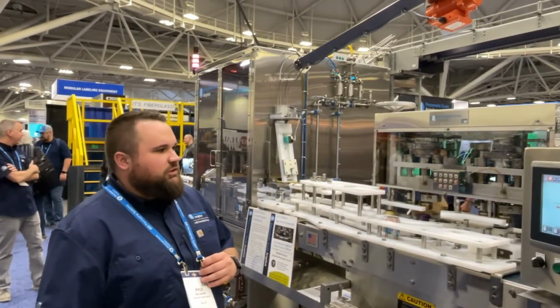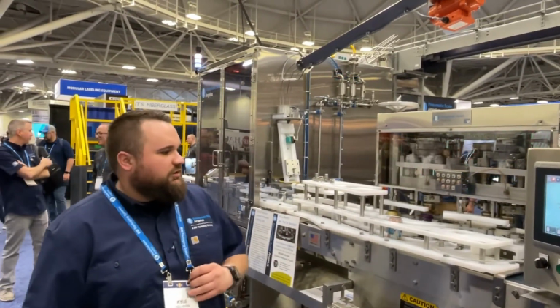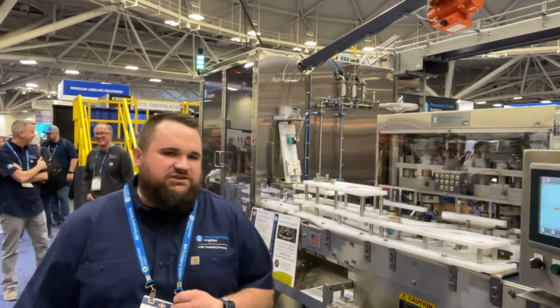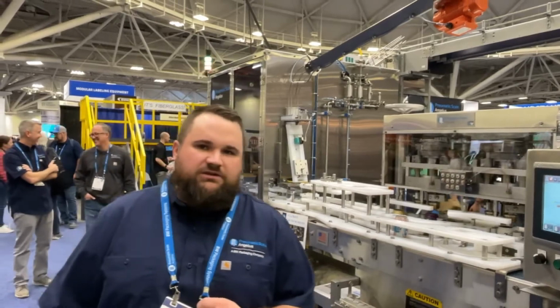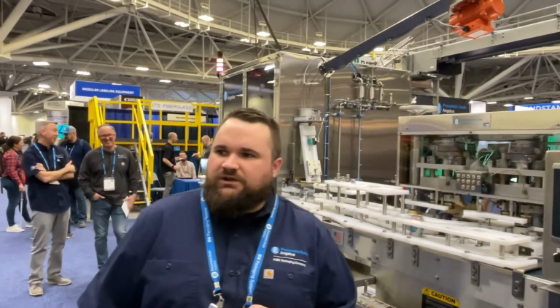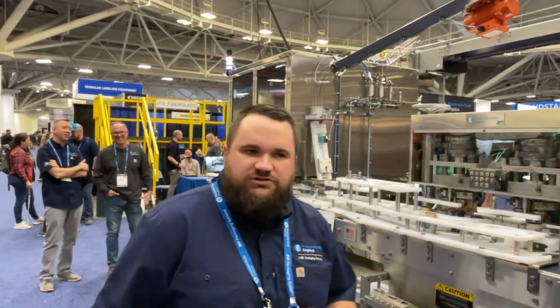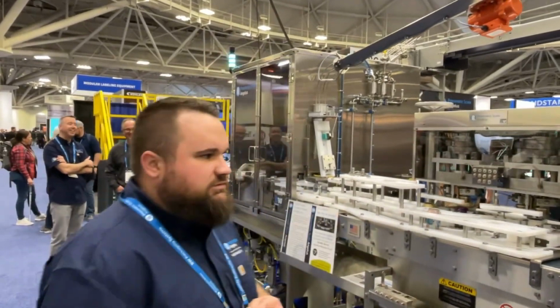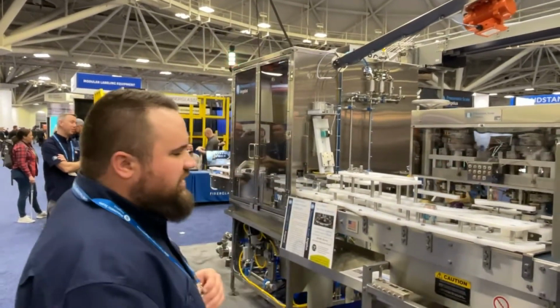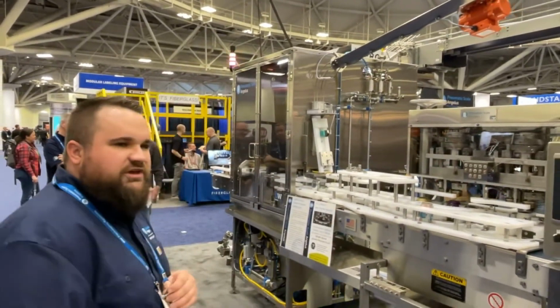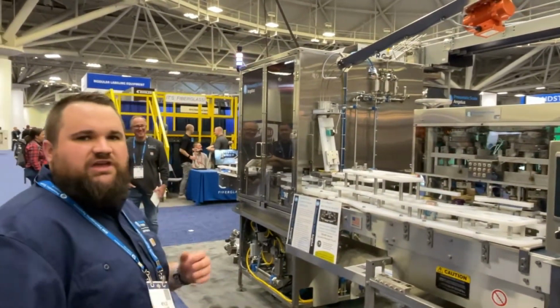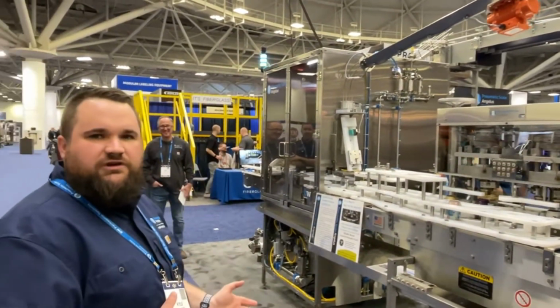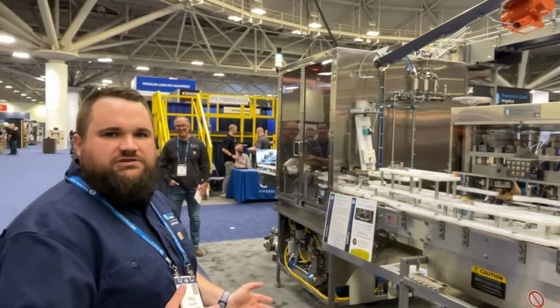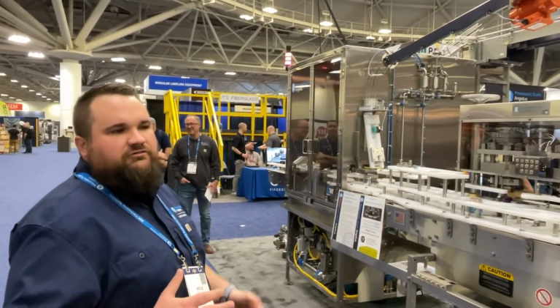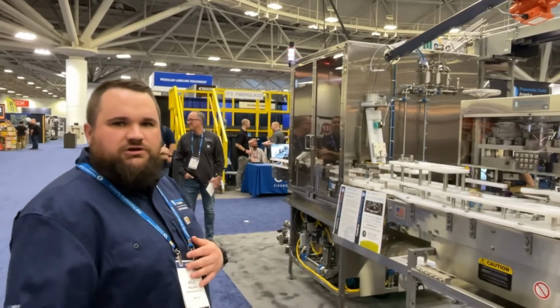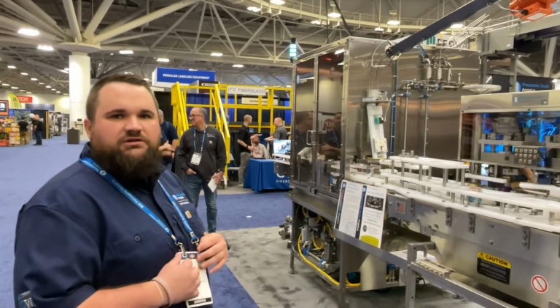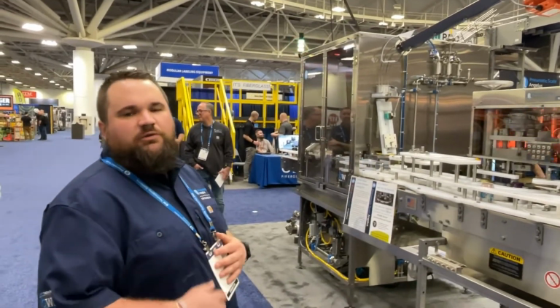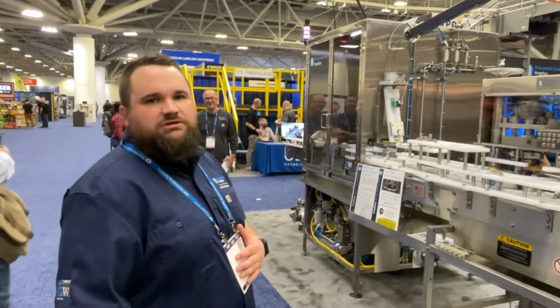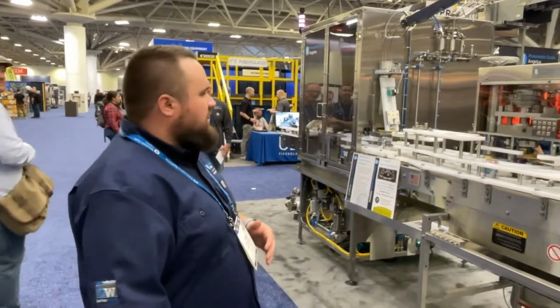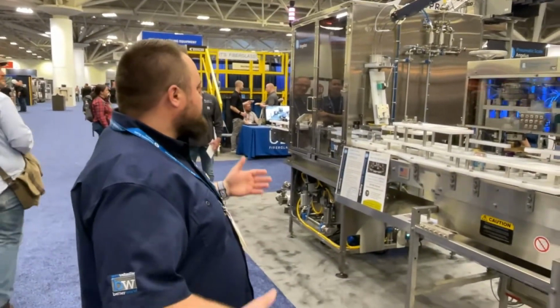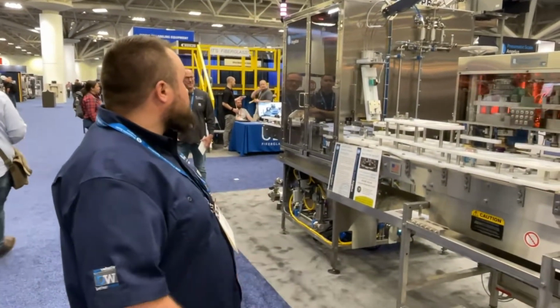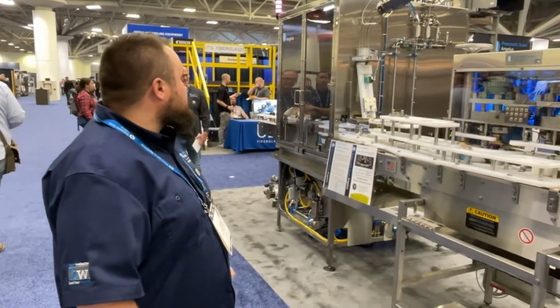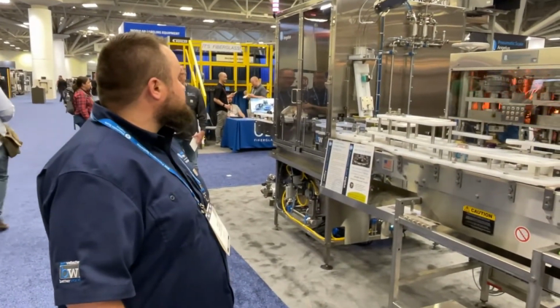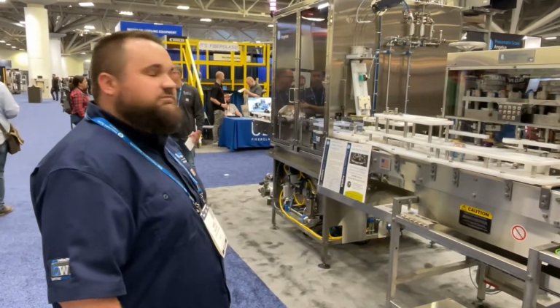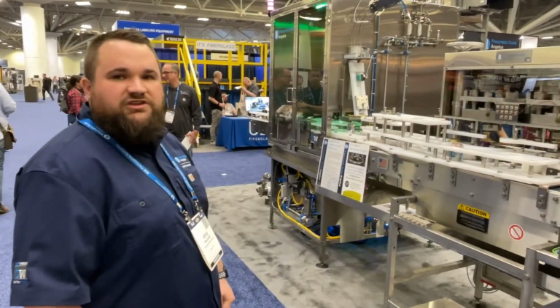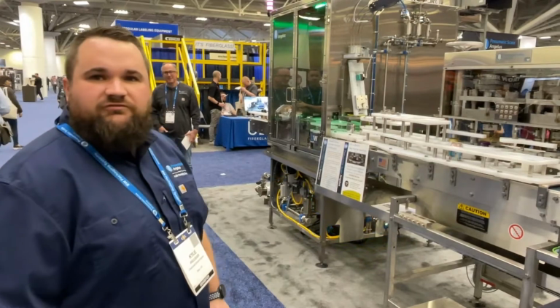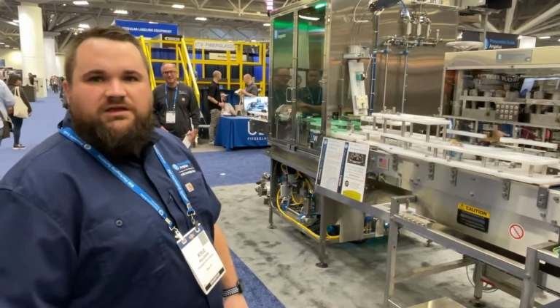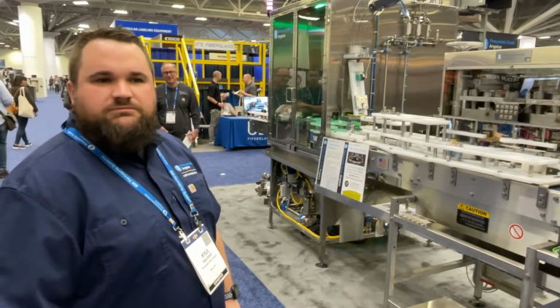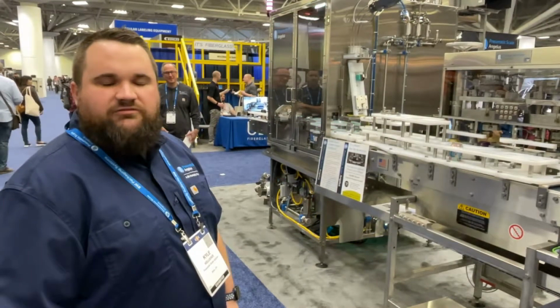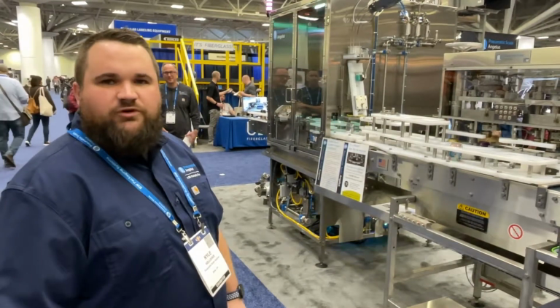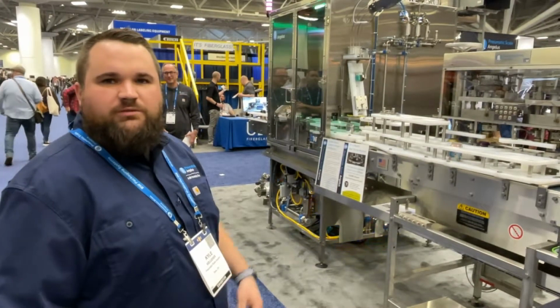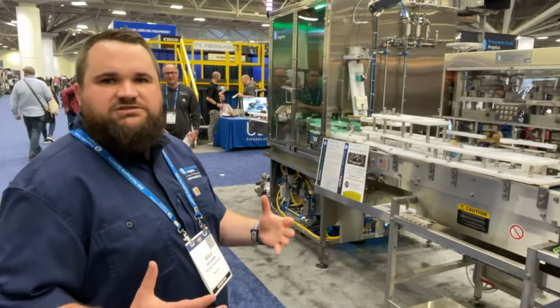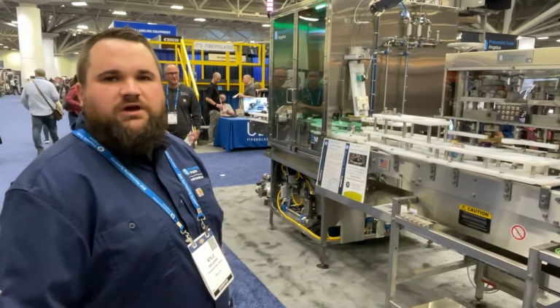It's 100 cans per minute counter pressure fill. You don't have the limitations of atmospheric fillers around temperature and carbonation. We designed this based on feedback and tried to have a small footprint and the most flexibility possible.